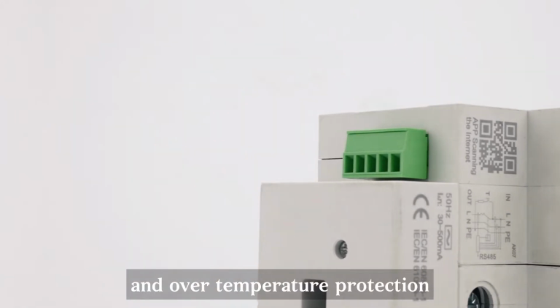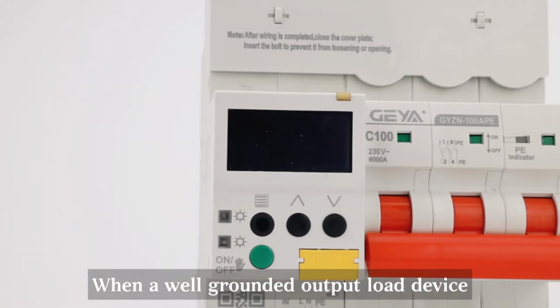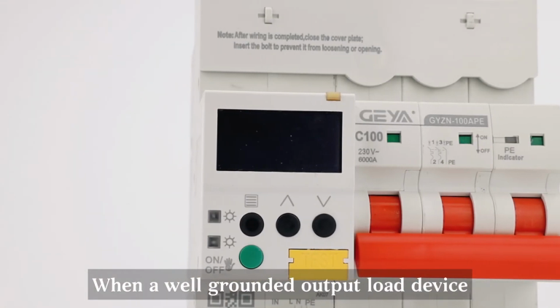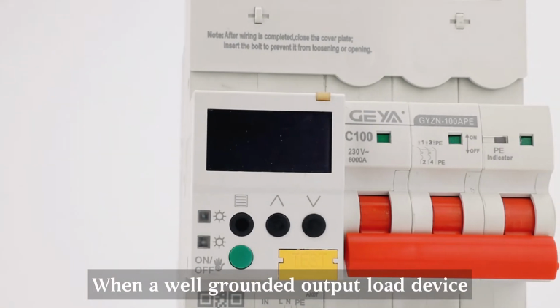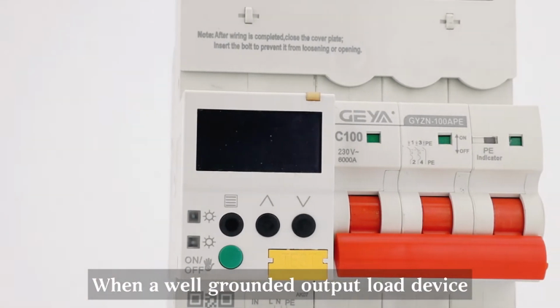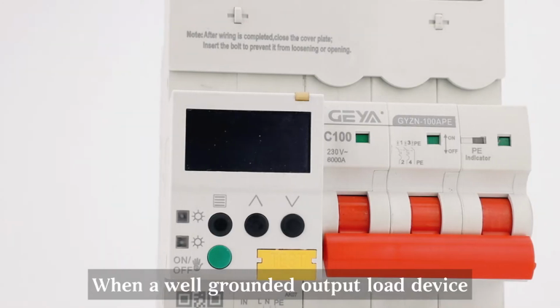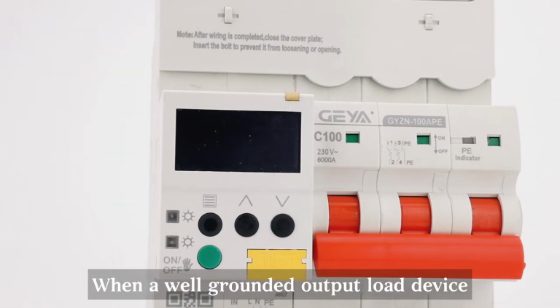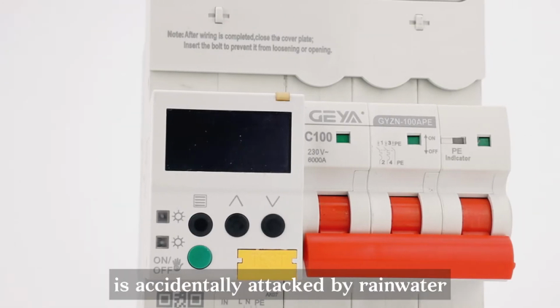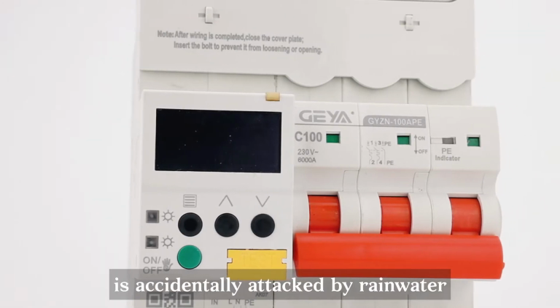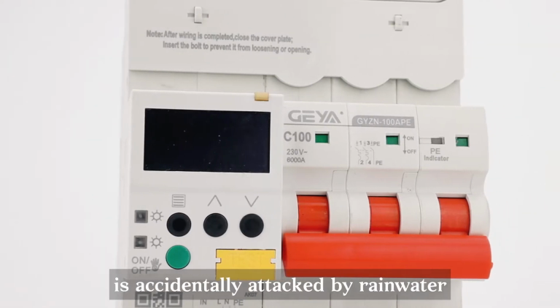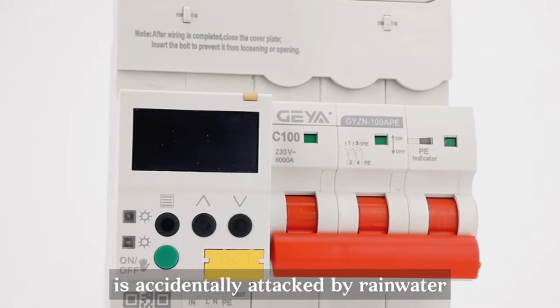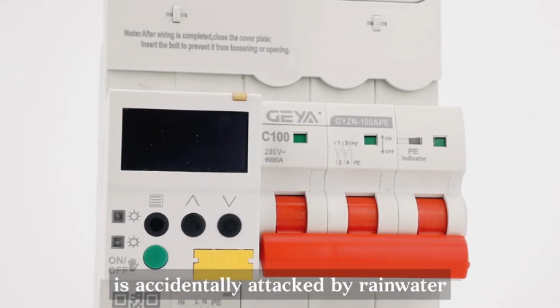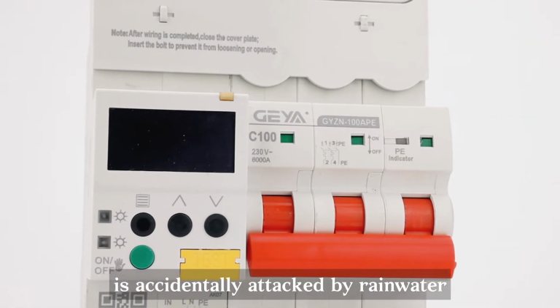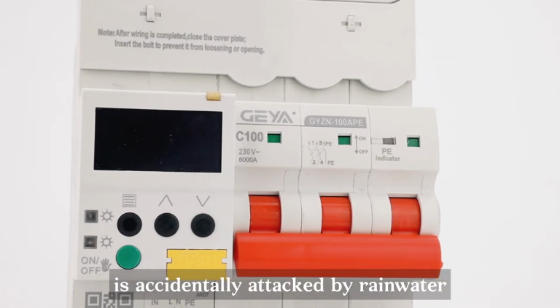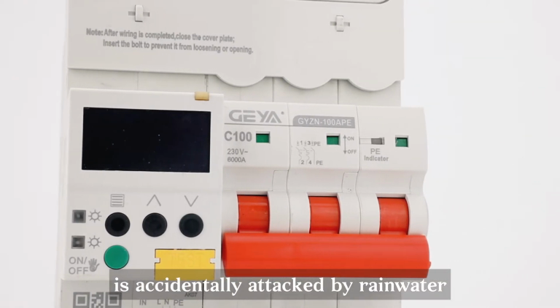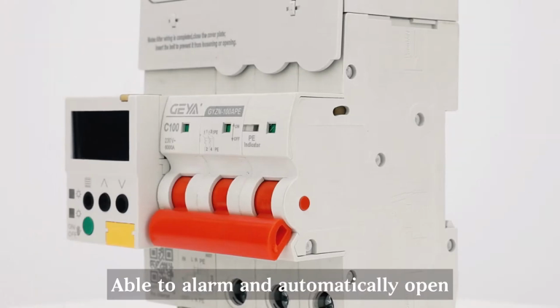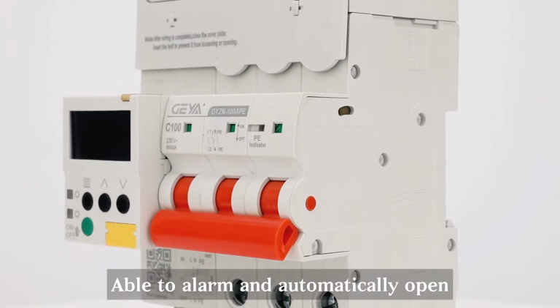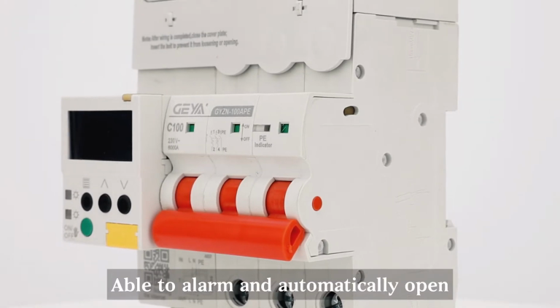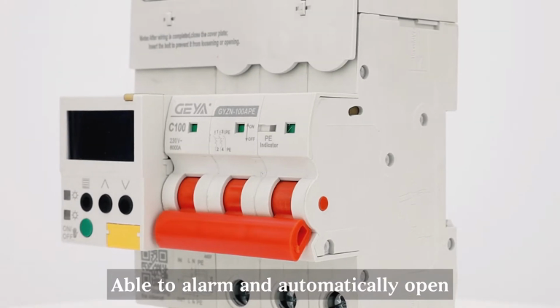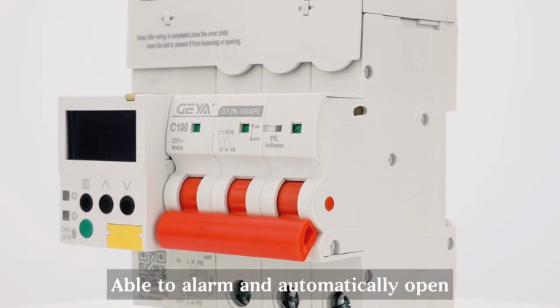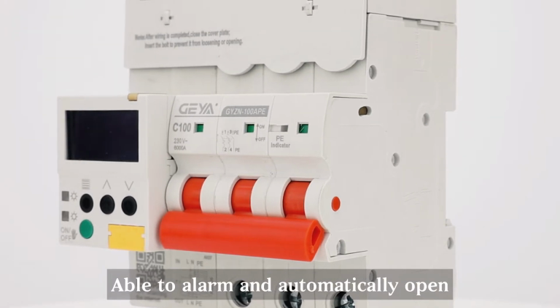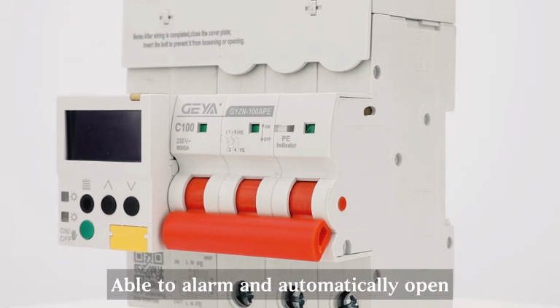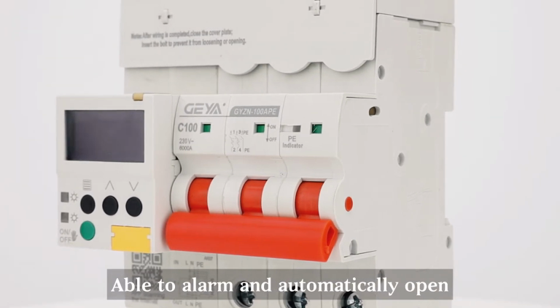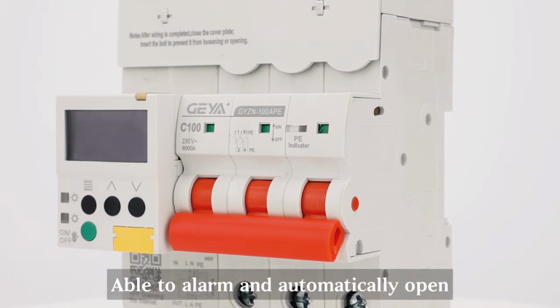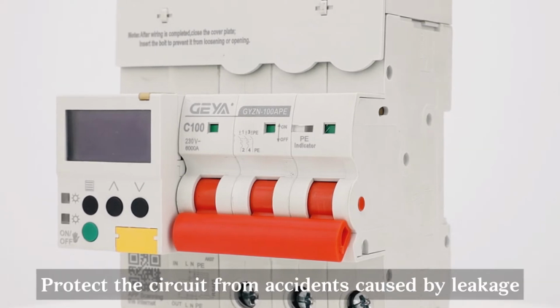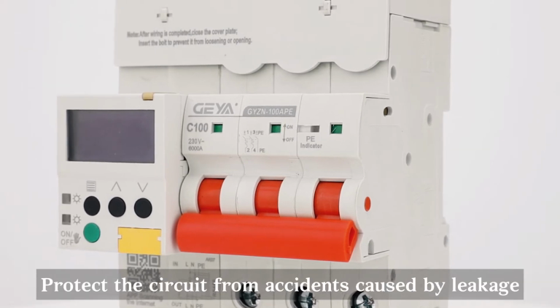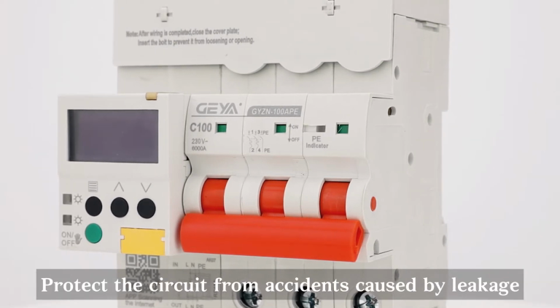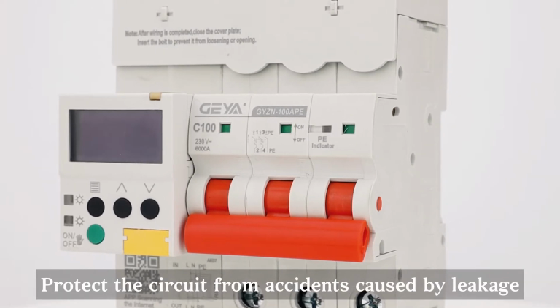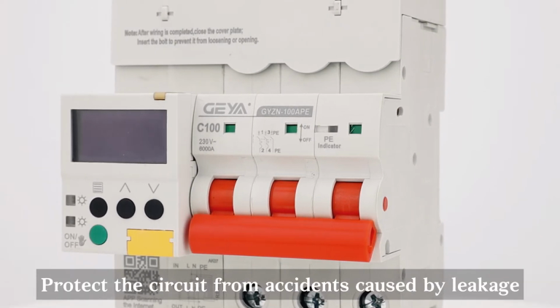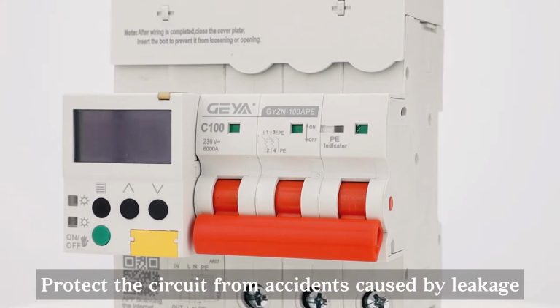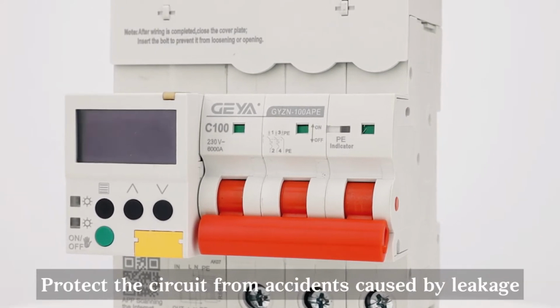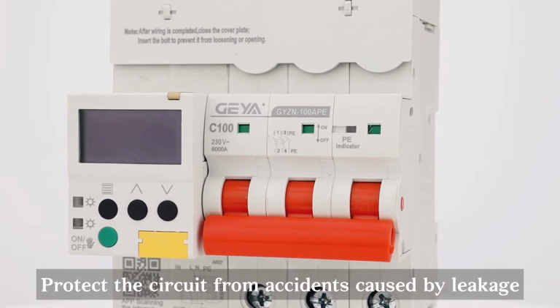When a well-grounded output load device is accidentally attacked by rainwater, it is able to alarm and automatically open, protecting the circuit from accidents caused by leakage.